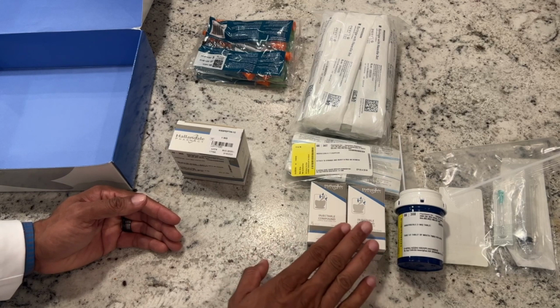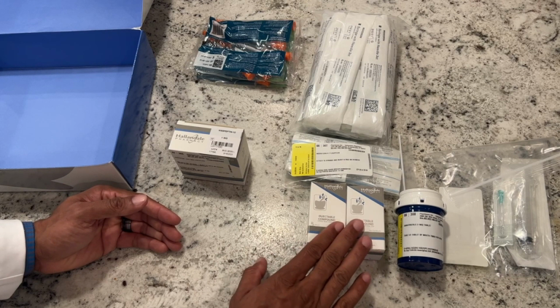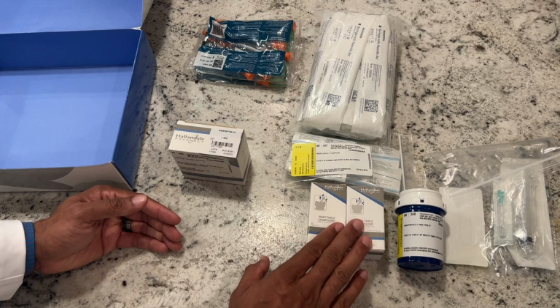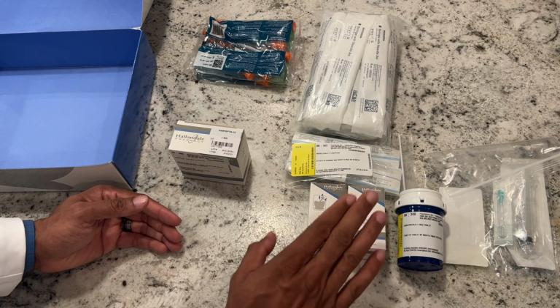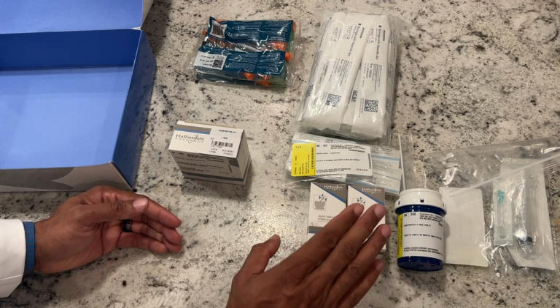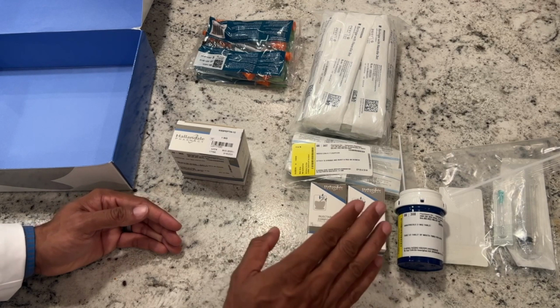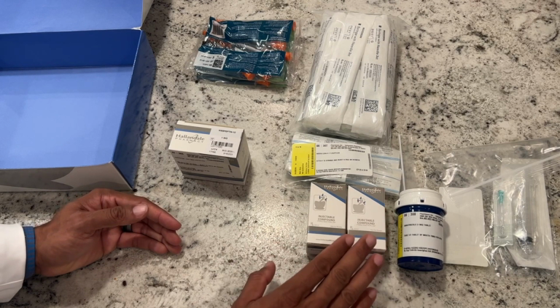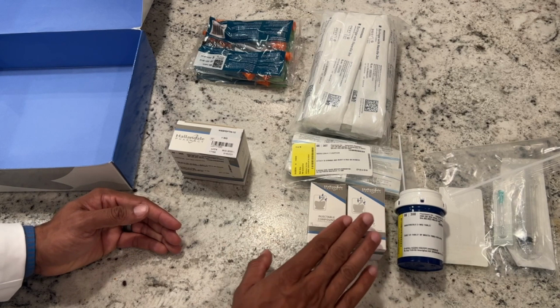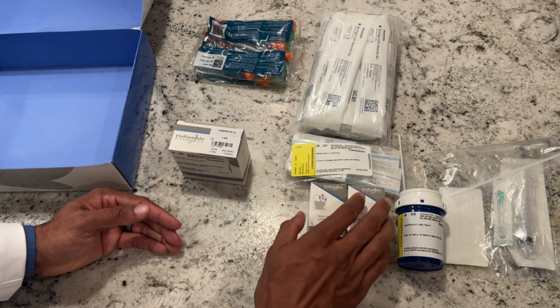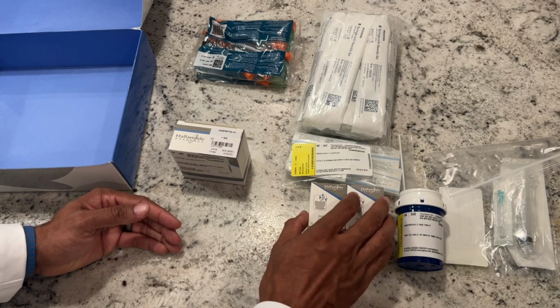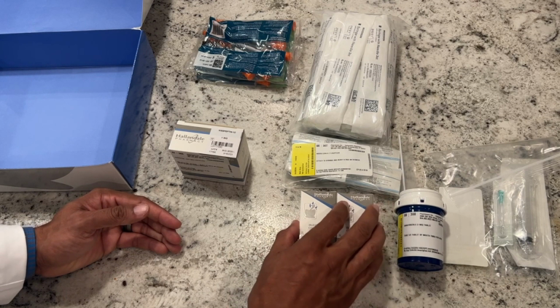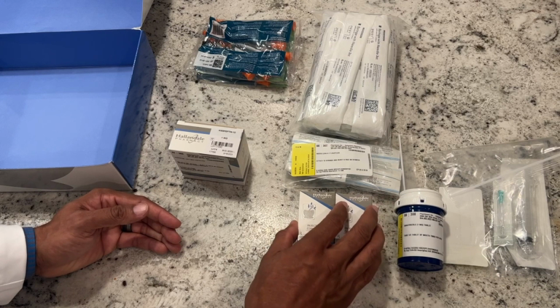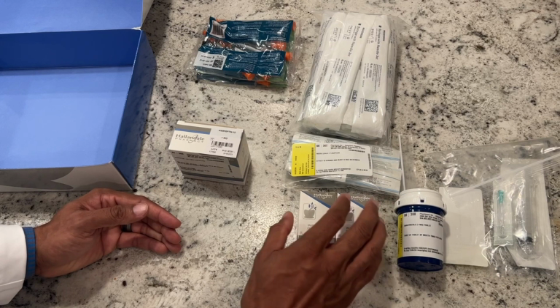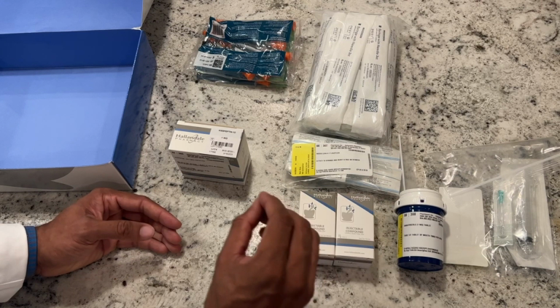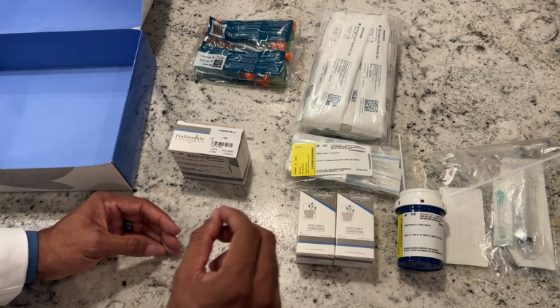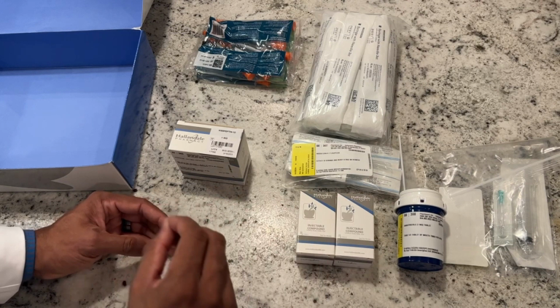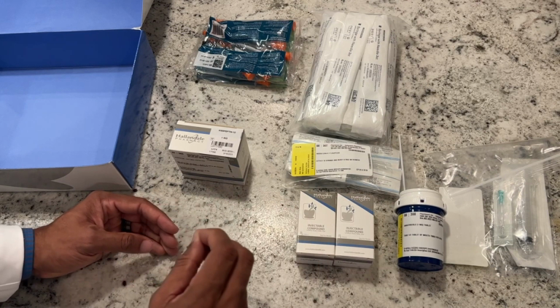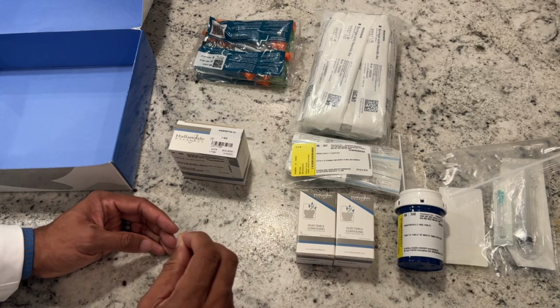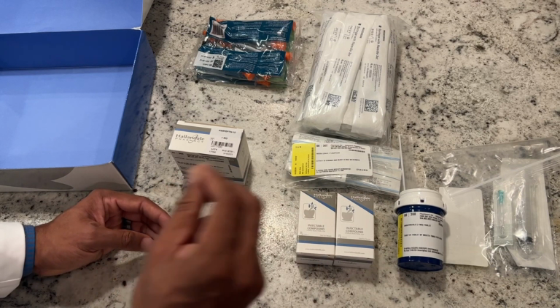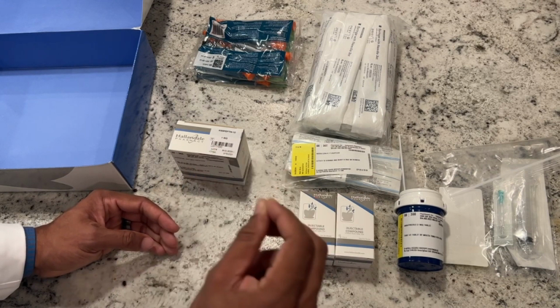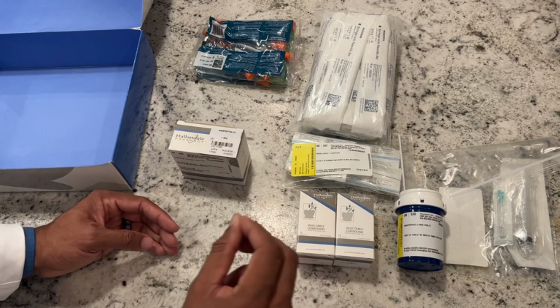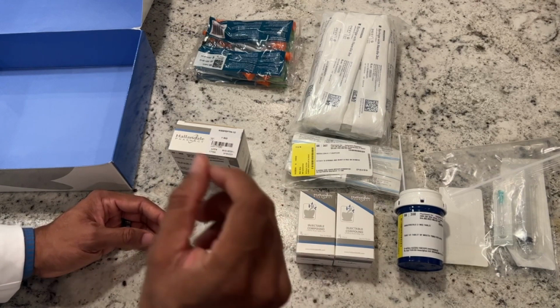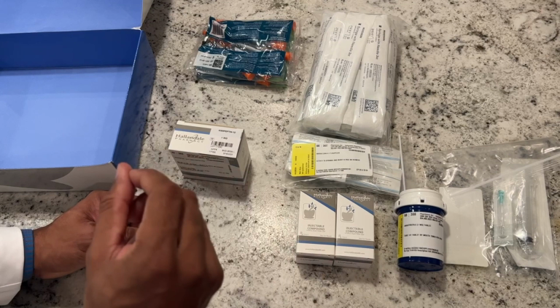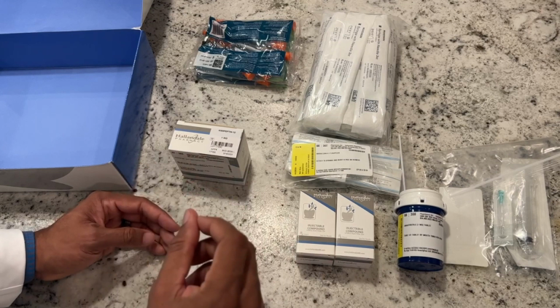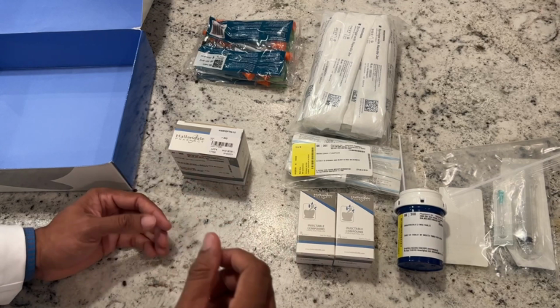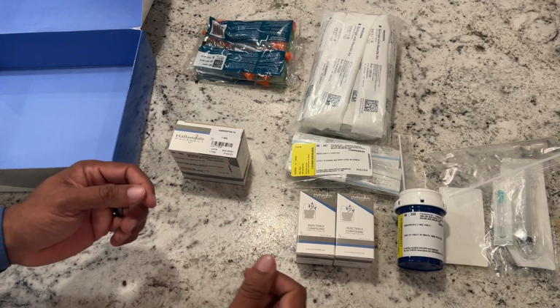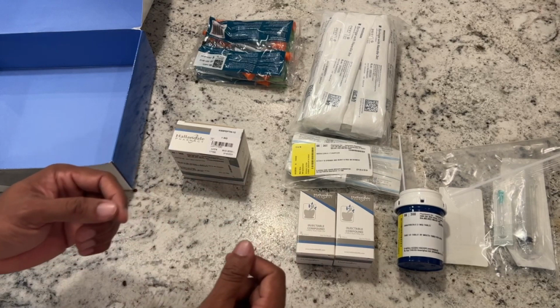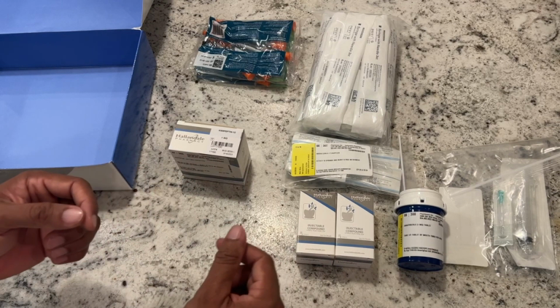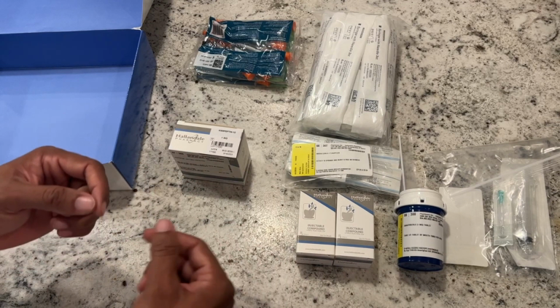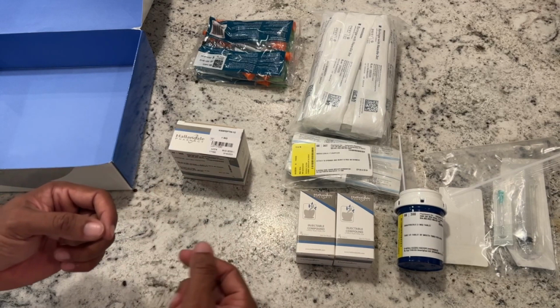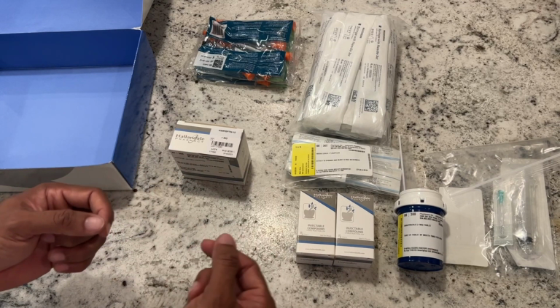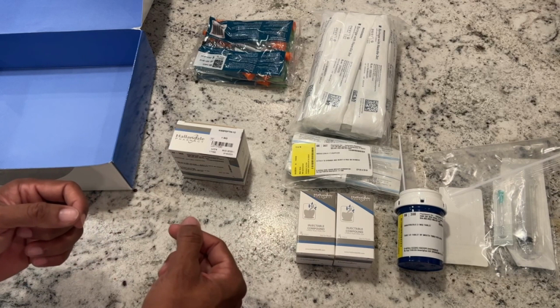The more tools we can have at our disposal, the more performance we can get out of someone. Some people respond better to enclomiphene than gonadorelin. The kisspeptin is basically the one at the beginning of the cascade. I did a whole geek-out session on the differences between all of those that you can check out on my YouTube channel, Real Science with Chris Neal.